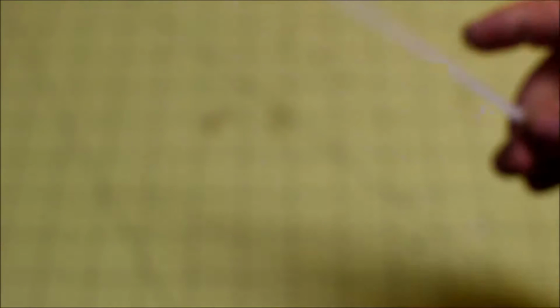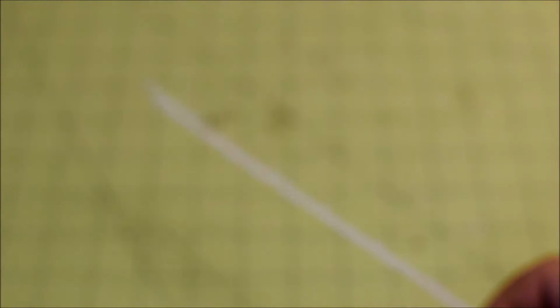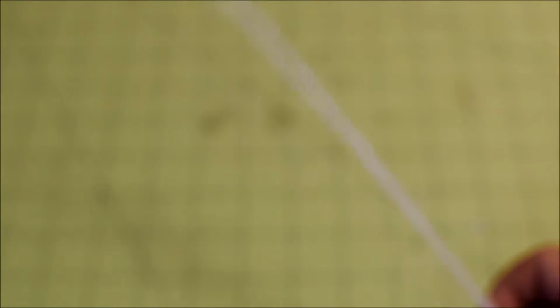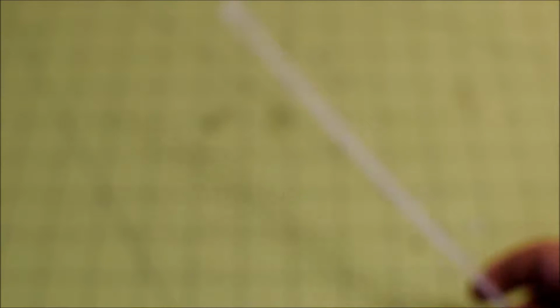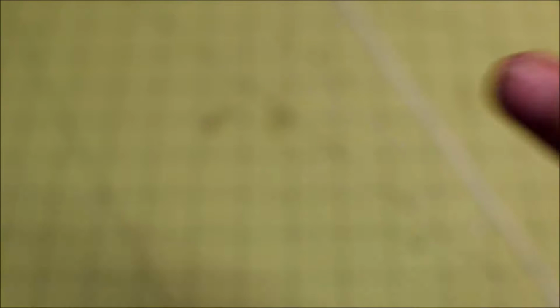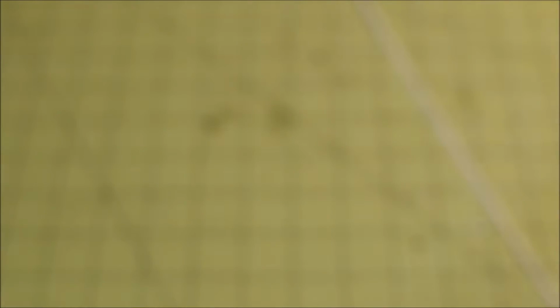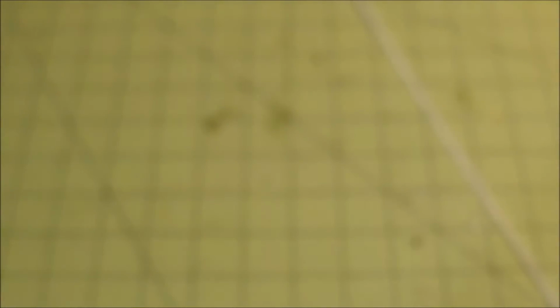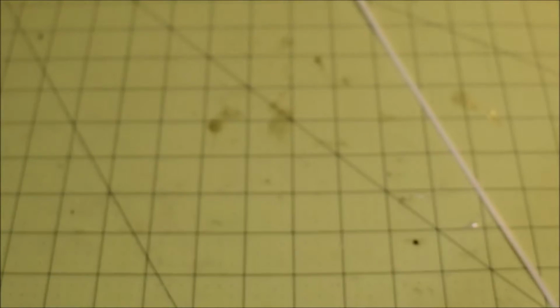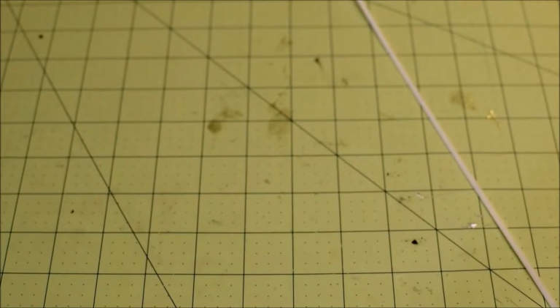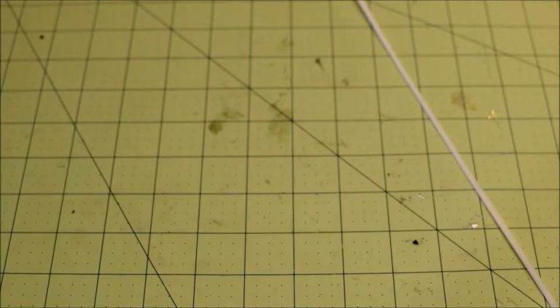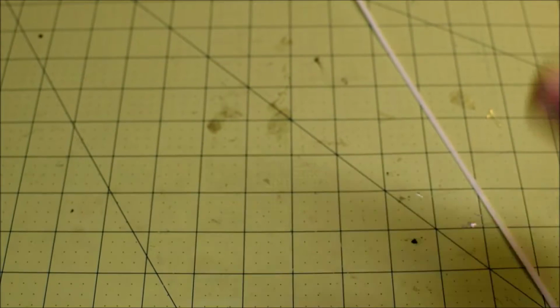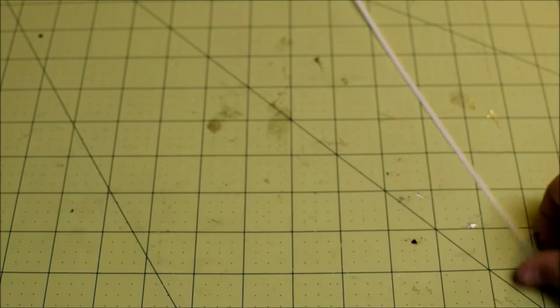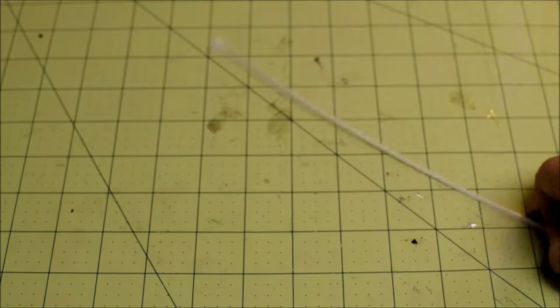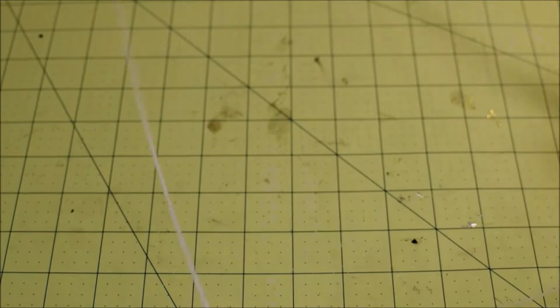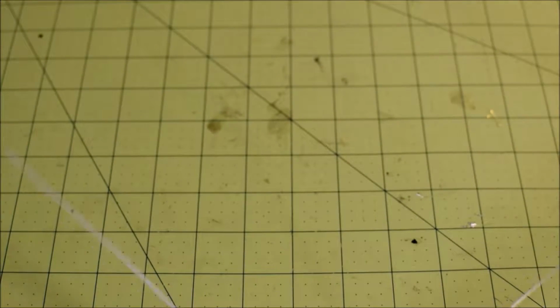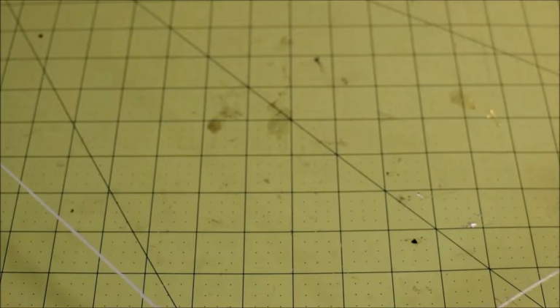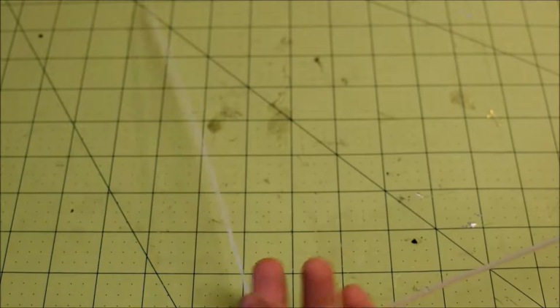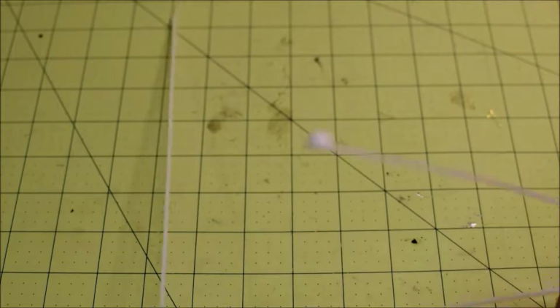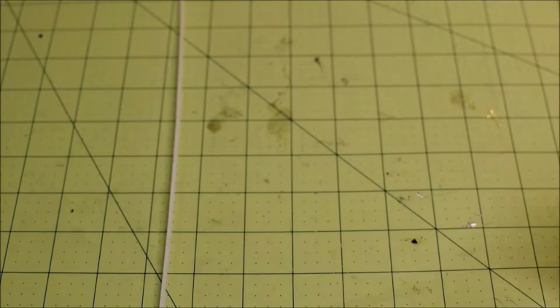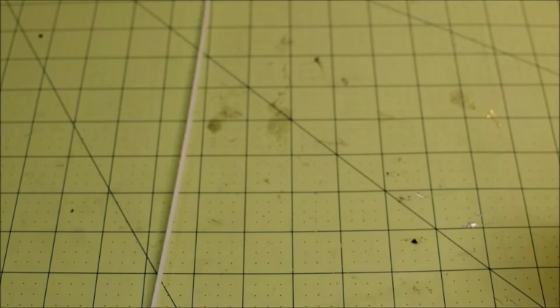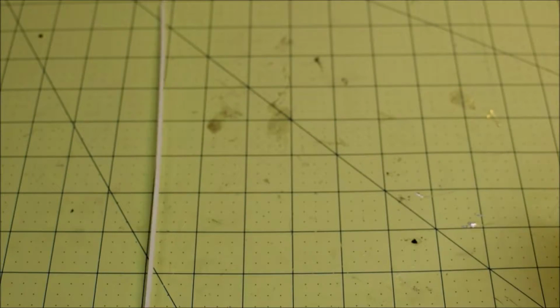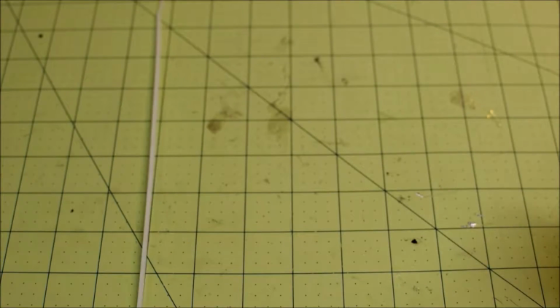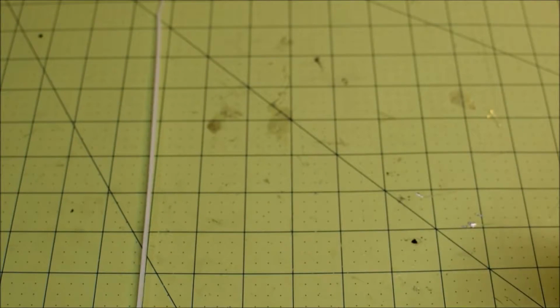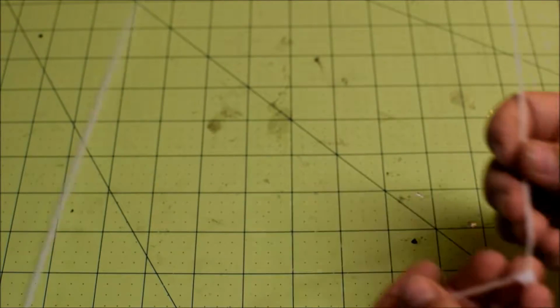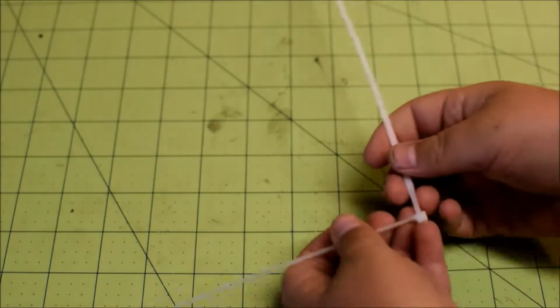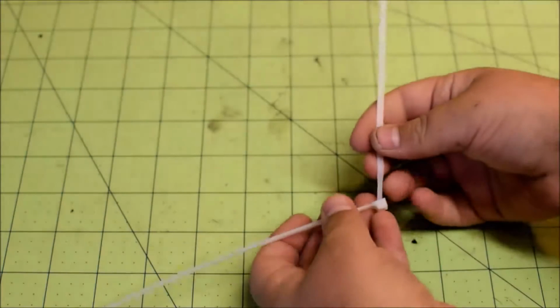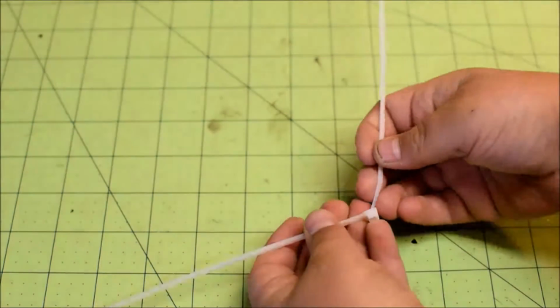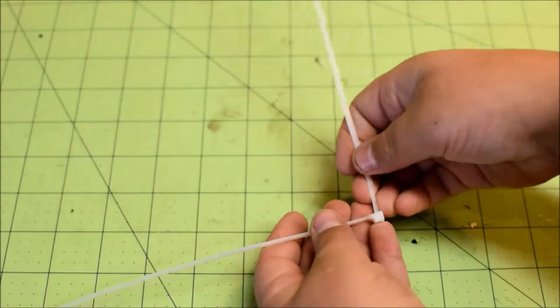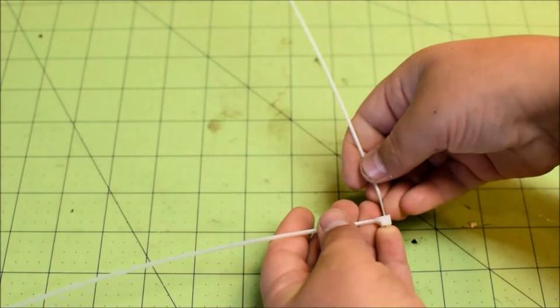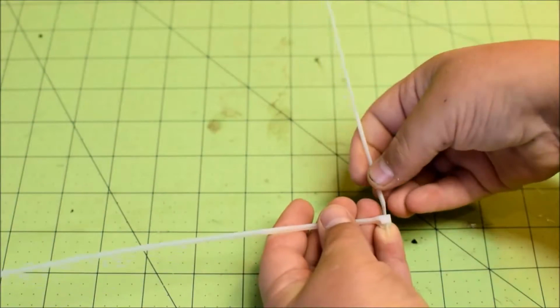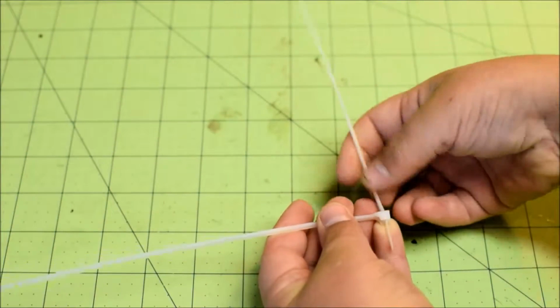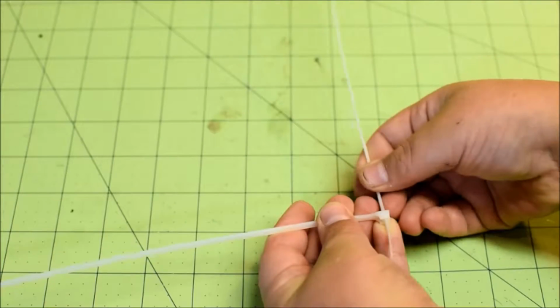Right on the table and we can just link it in to the bottom right here — like that — and we can link it into the other side over here.